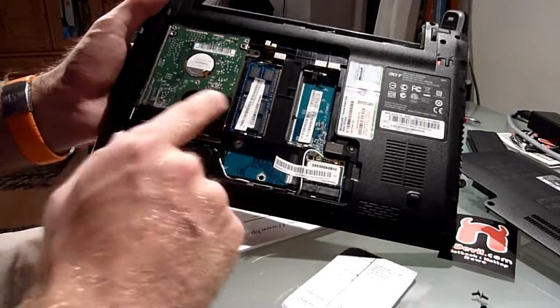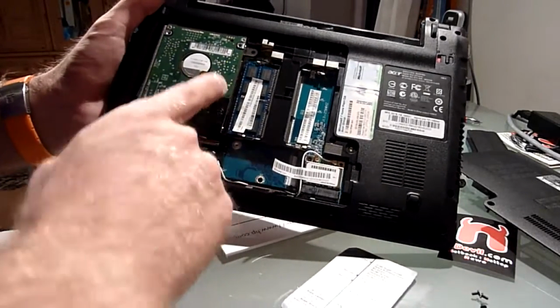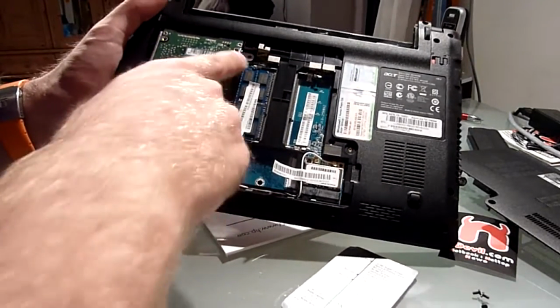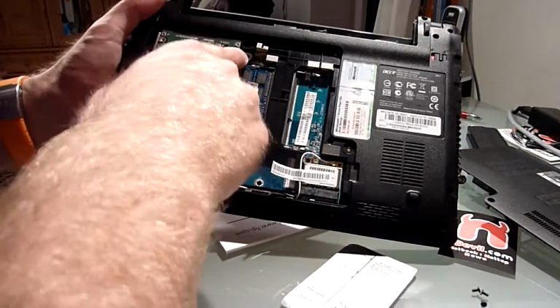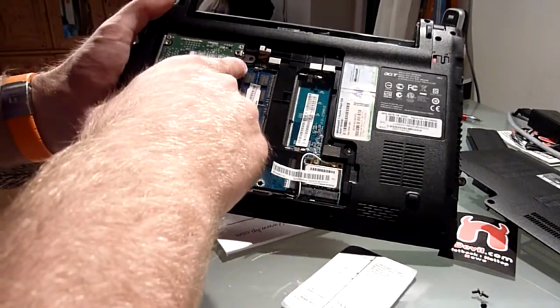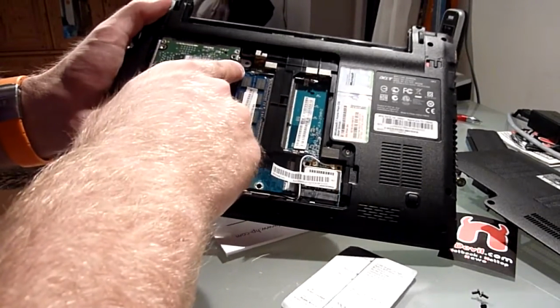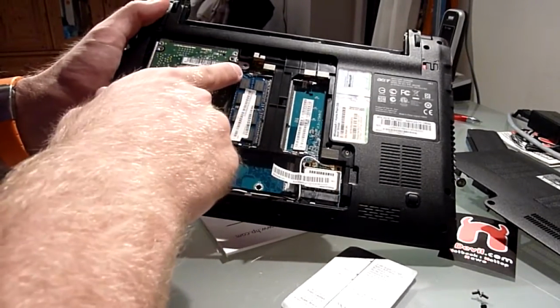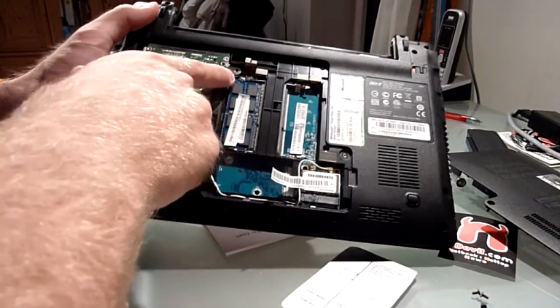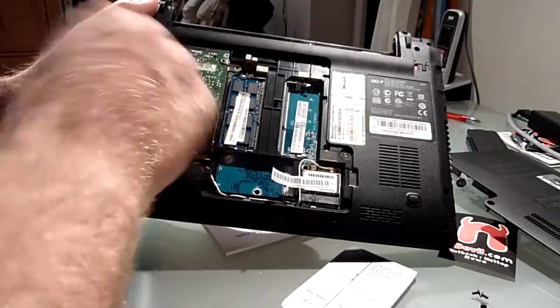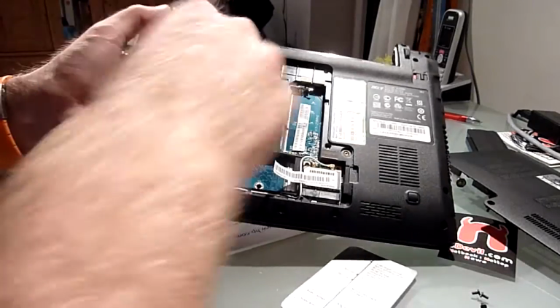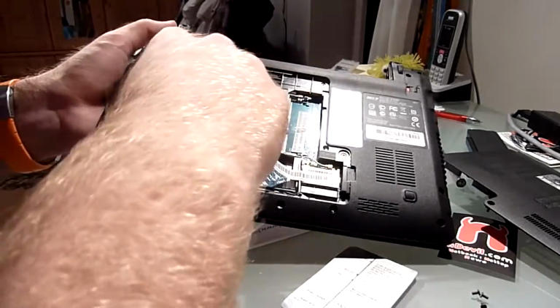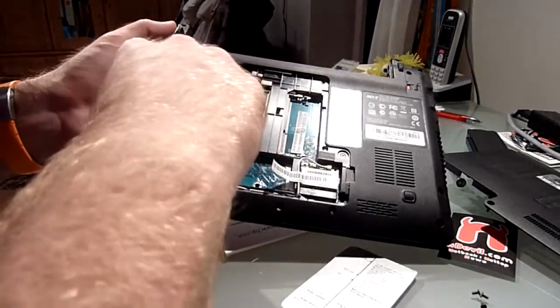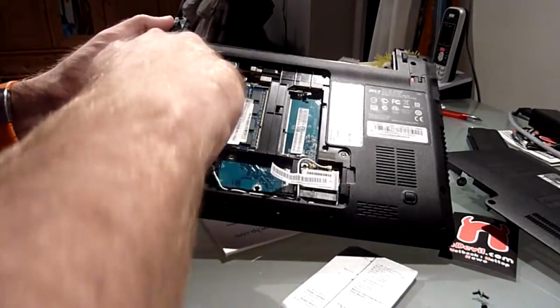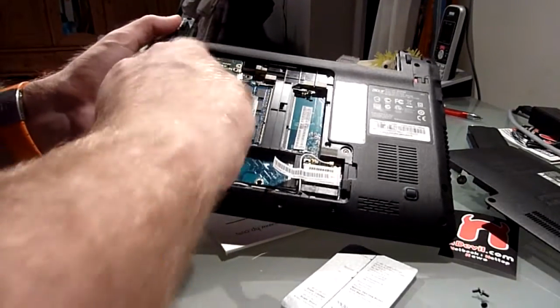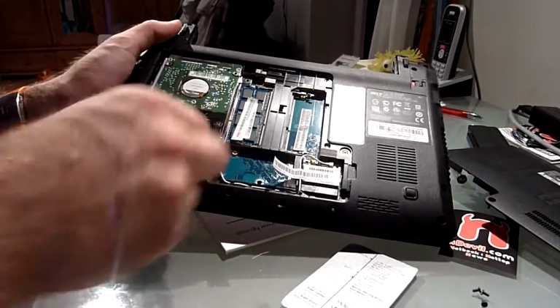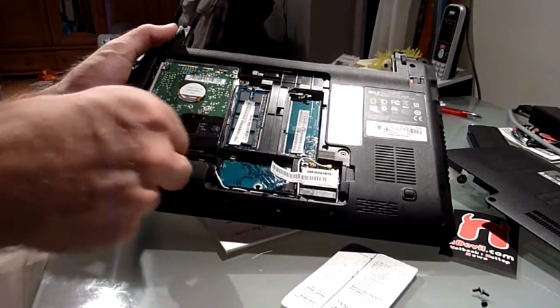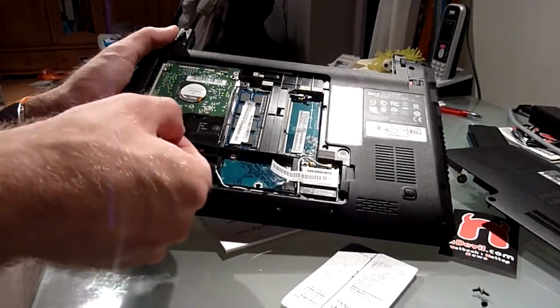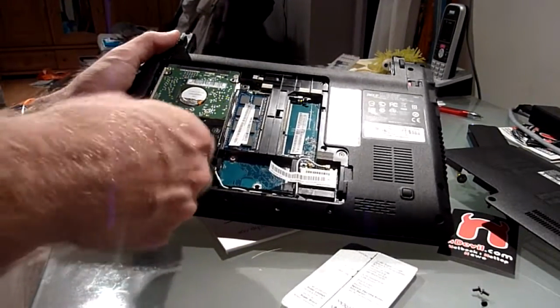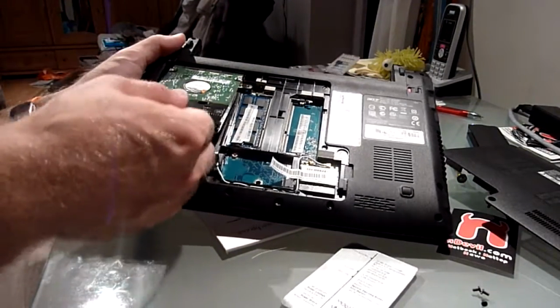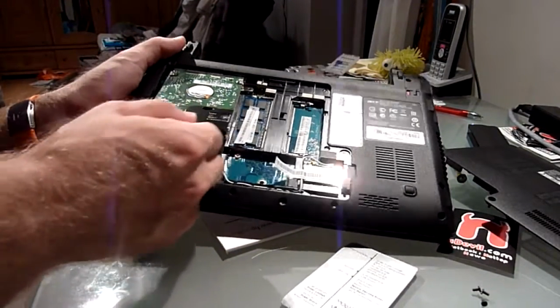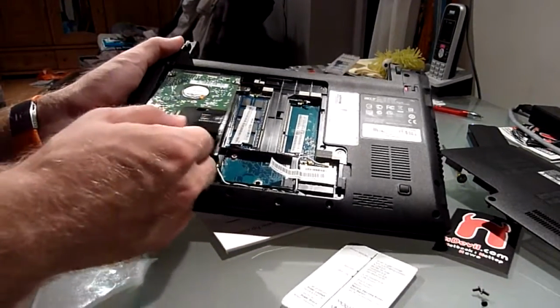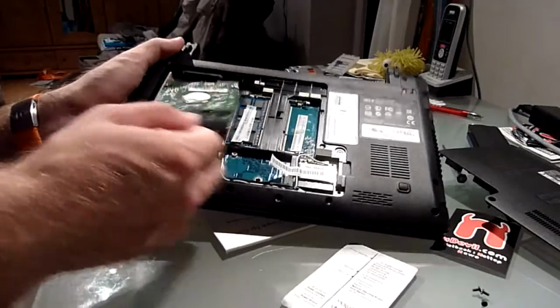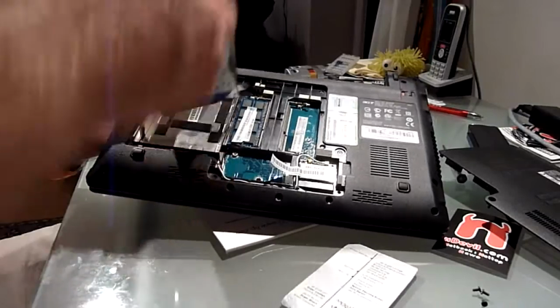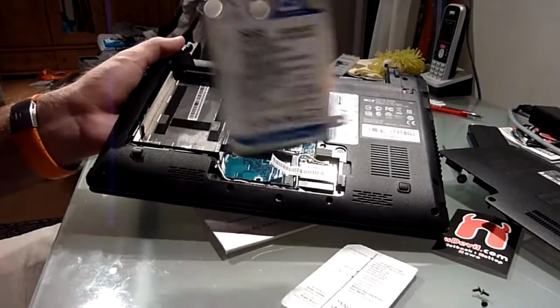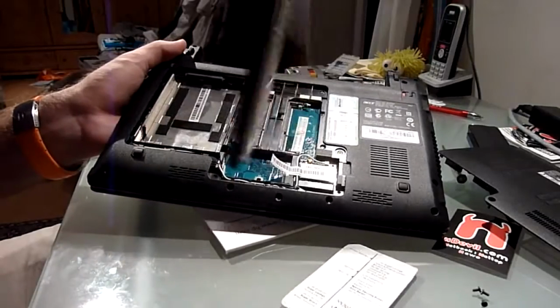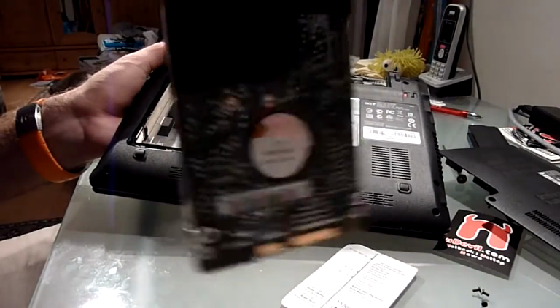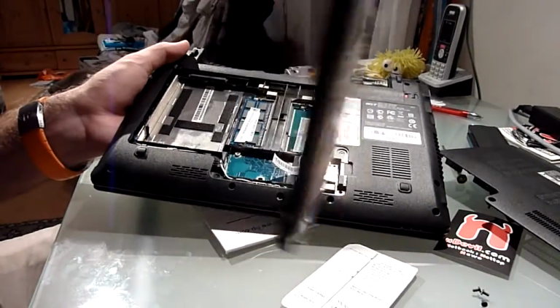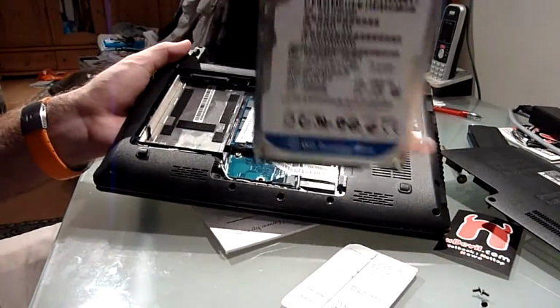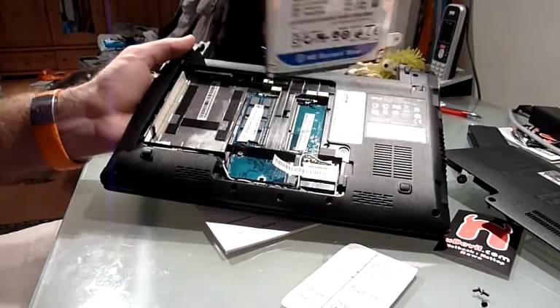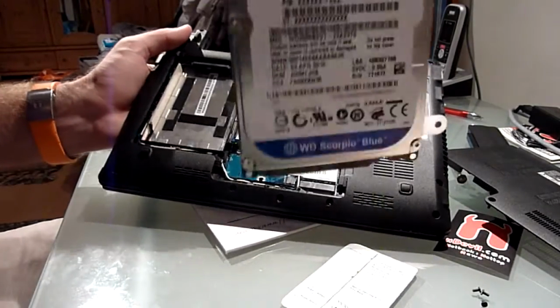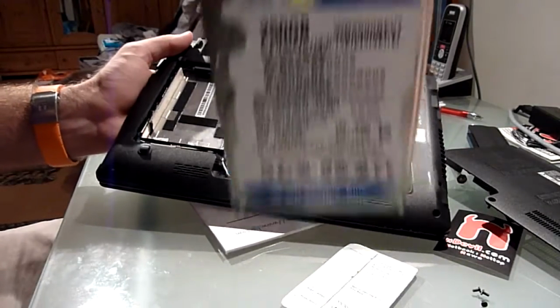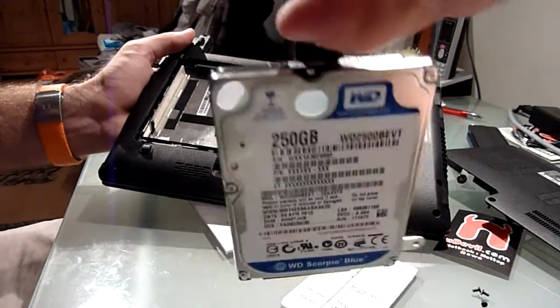You can take out the hard drive by removing another screw right here. Then you can just lift up this whole thing — there is a little bit of a lip here — and then you can just take it out like that. And then you can see the hard drive.